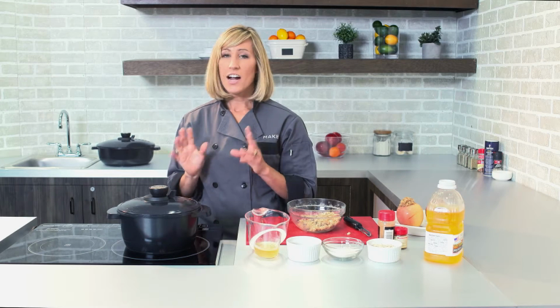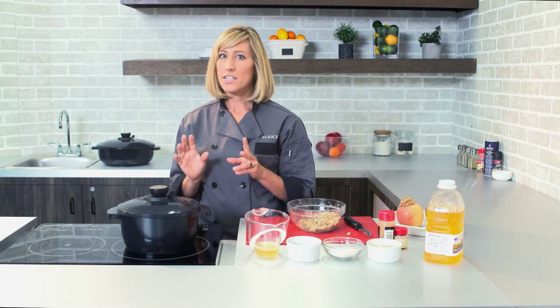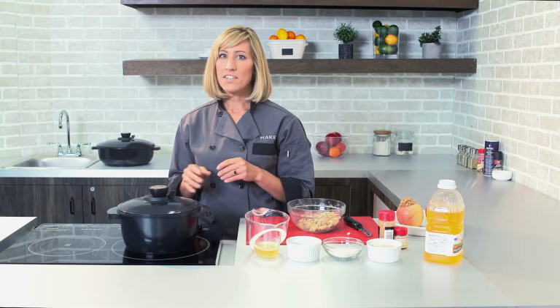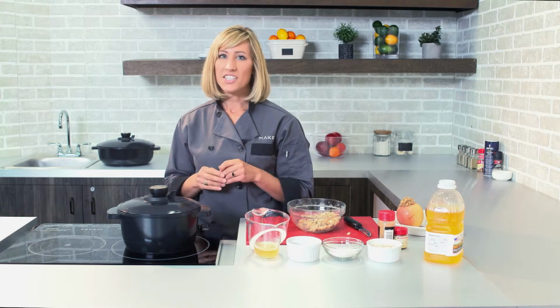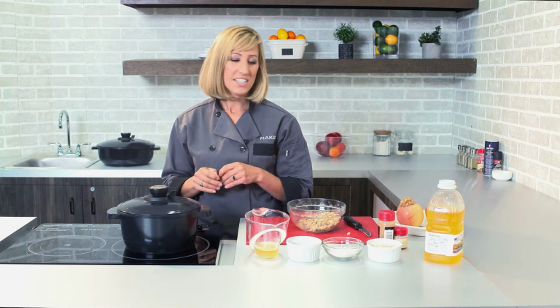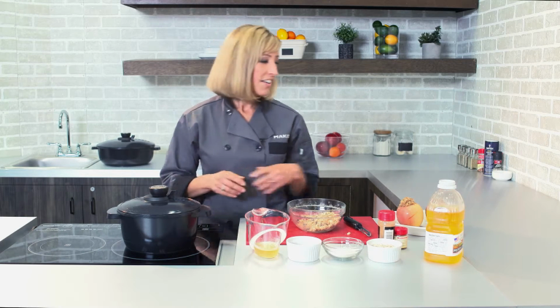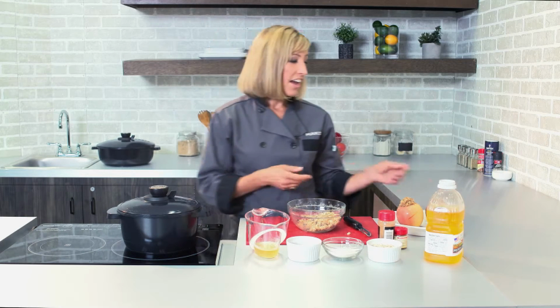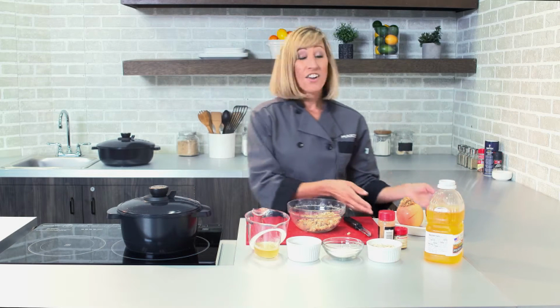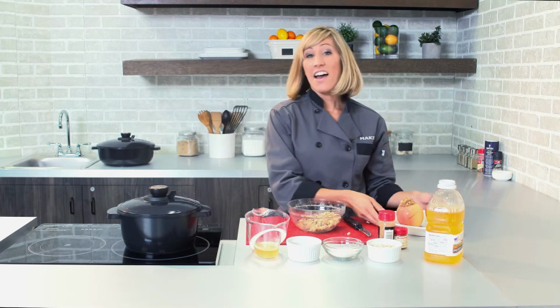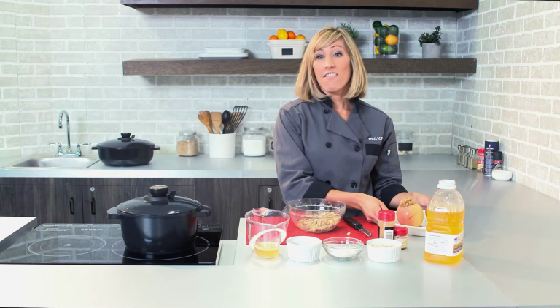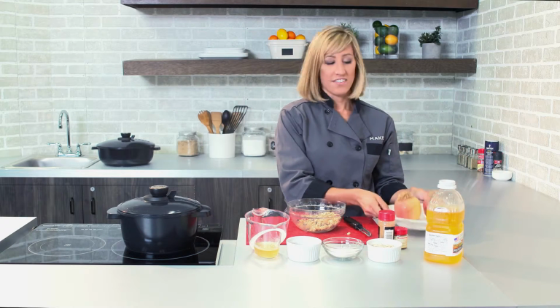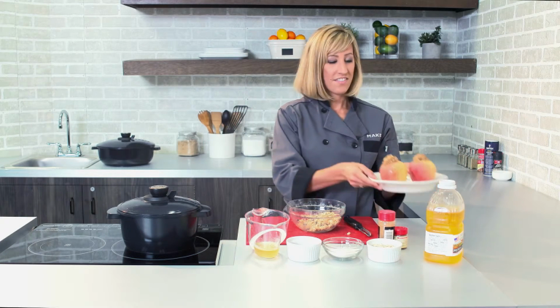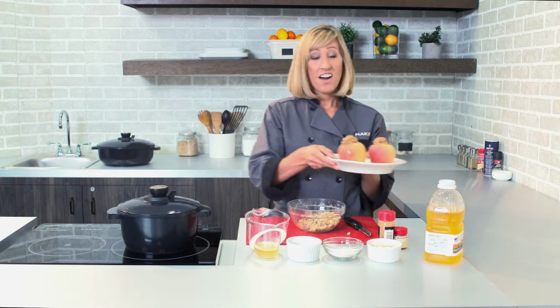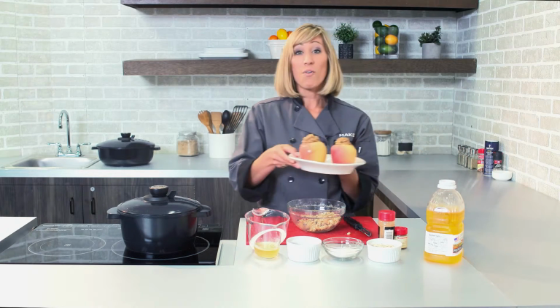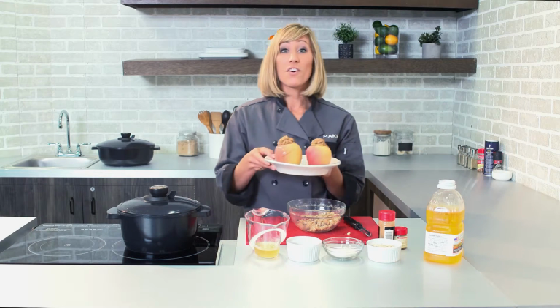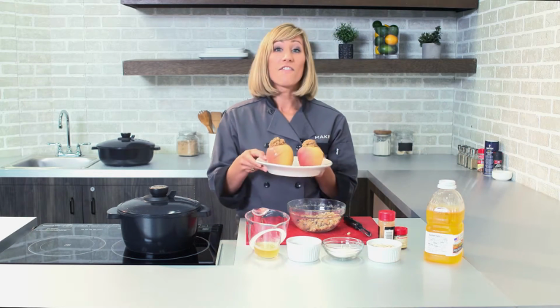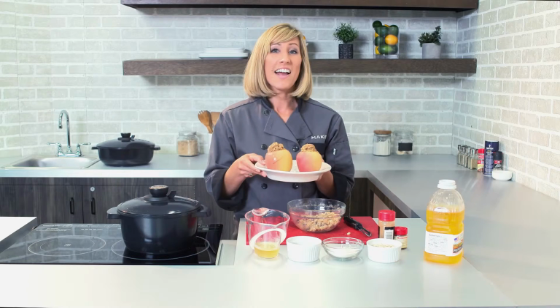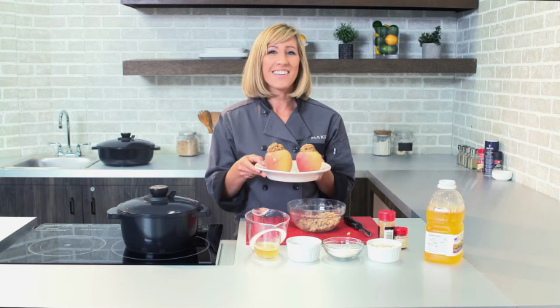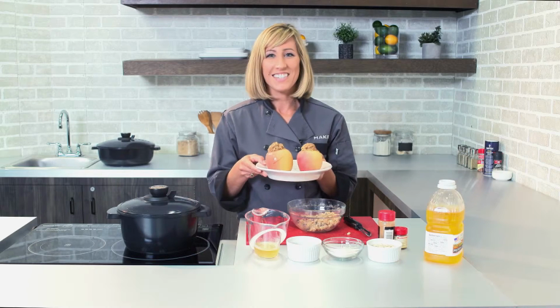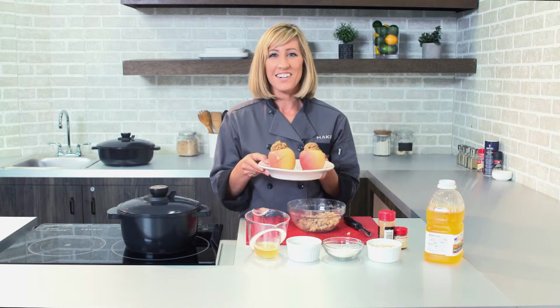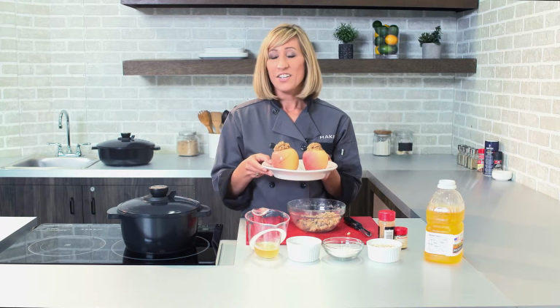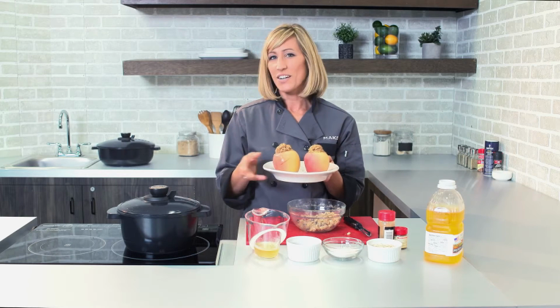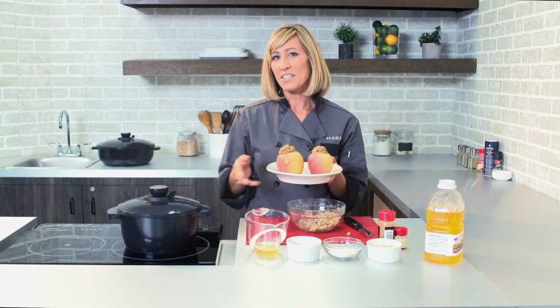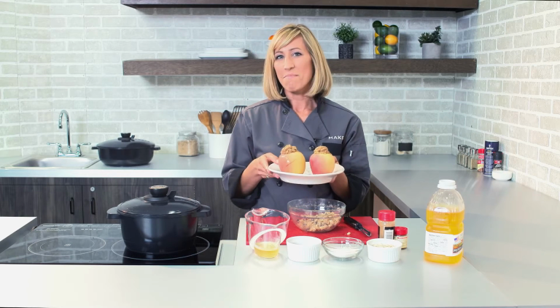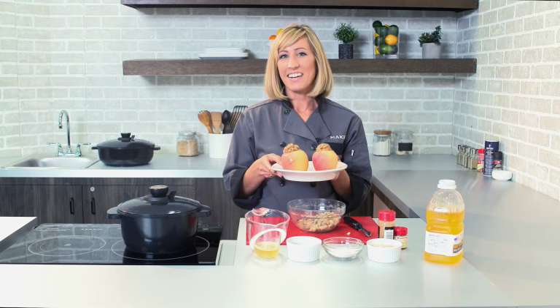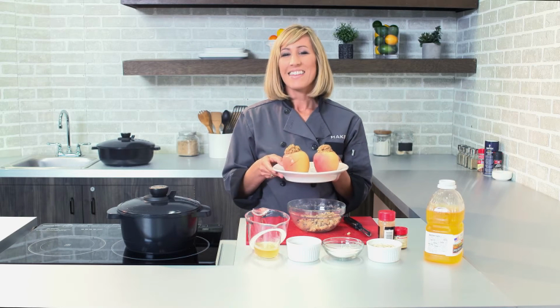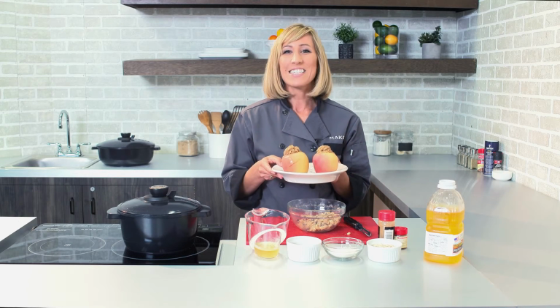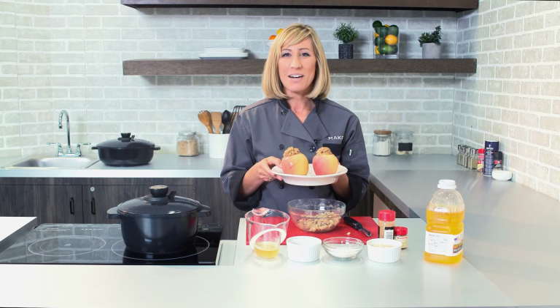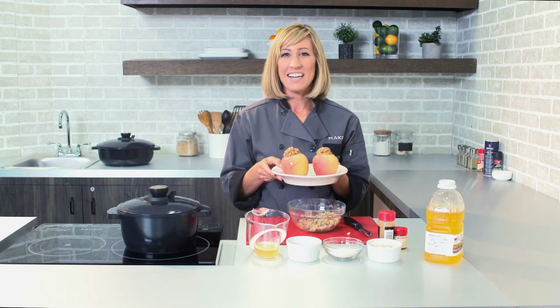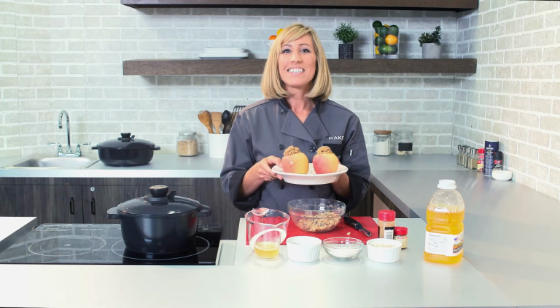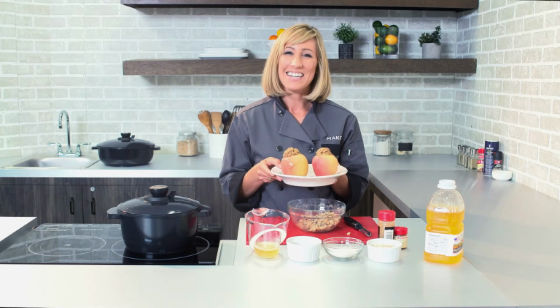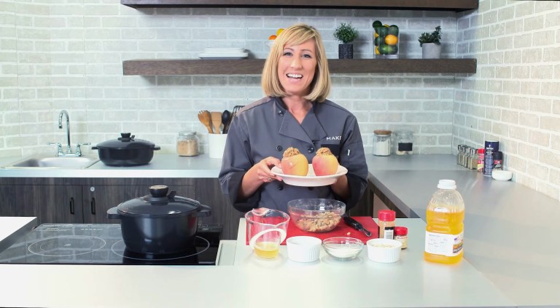Your house is going to smell delicious. And now you have a wonderful, comforting, healthy dessert using our Smart Steam Pan. That's your Maker Minute — until next time.